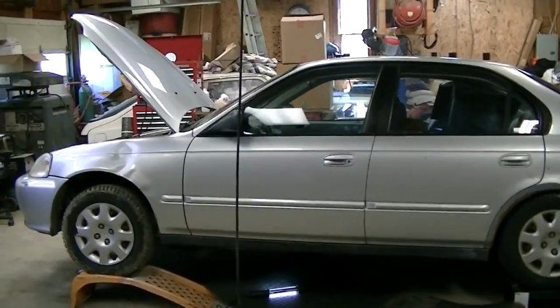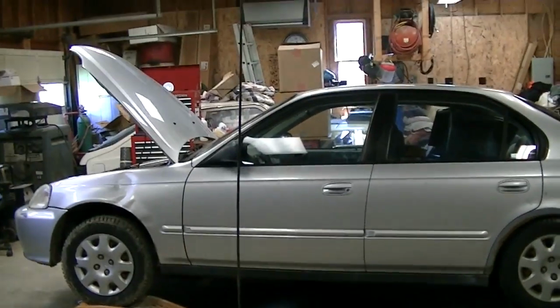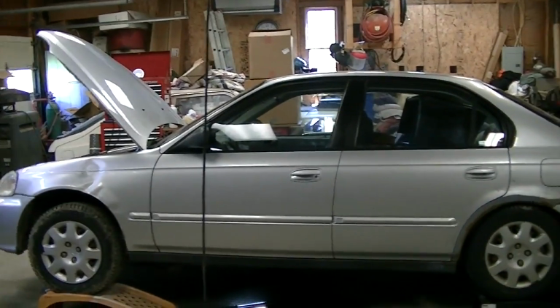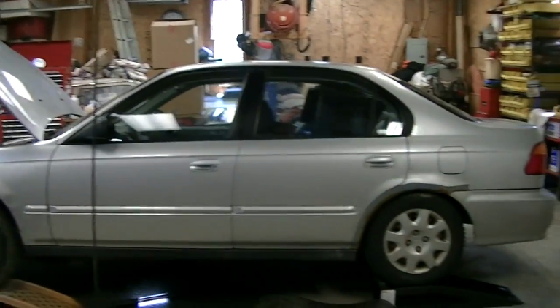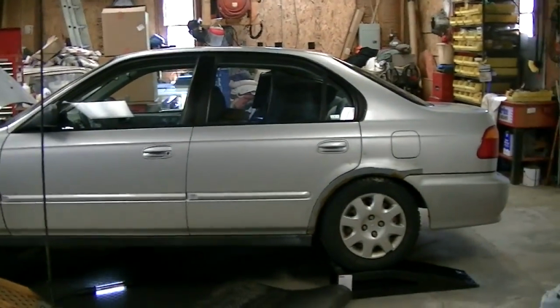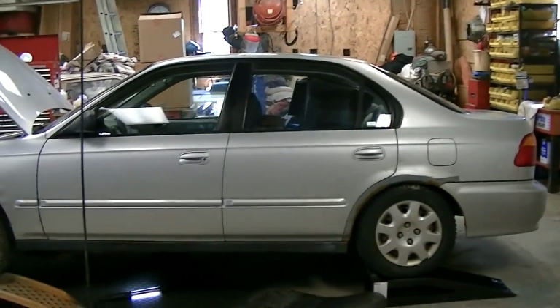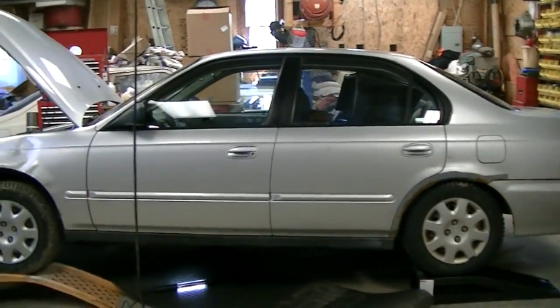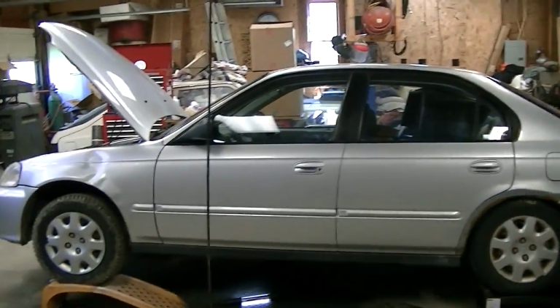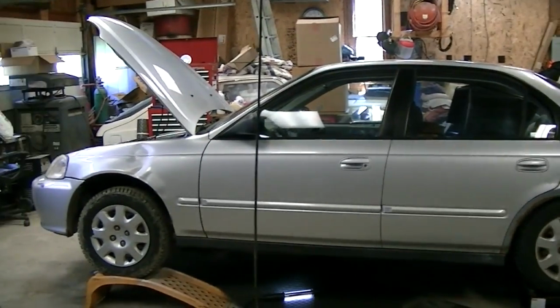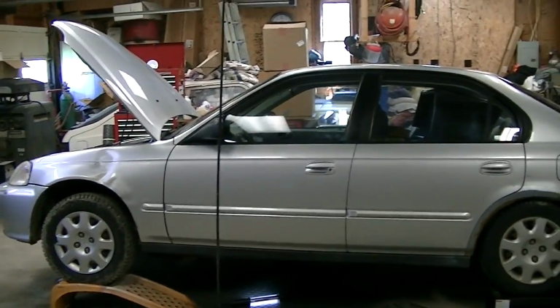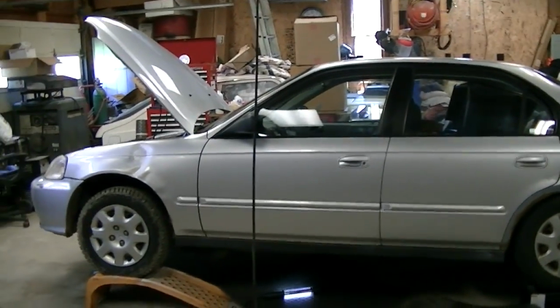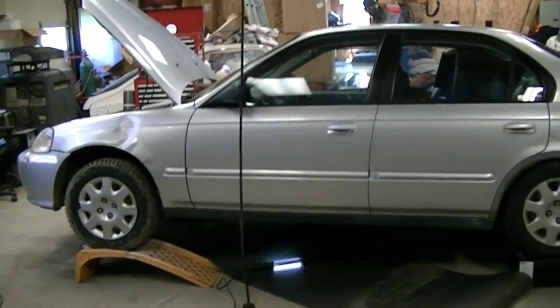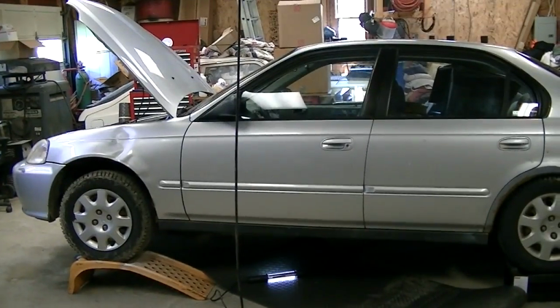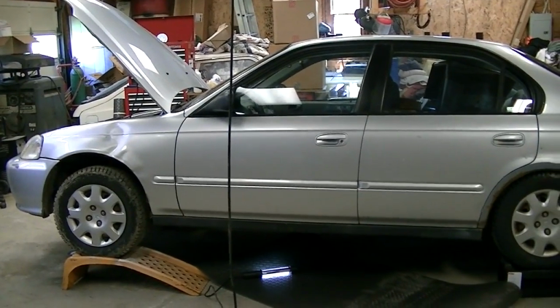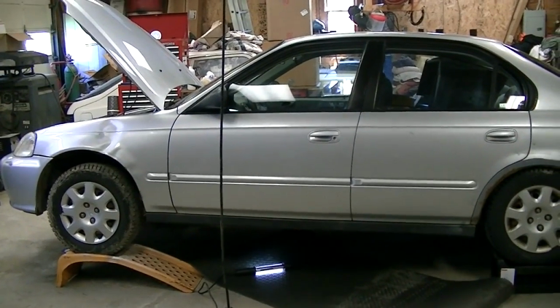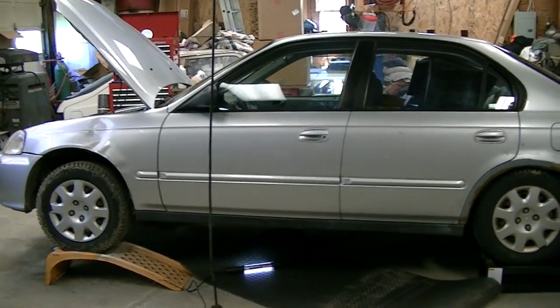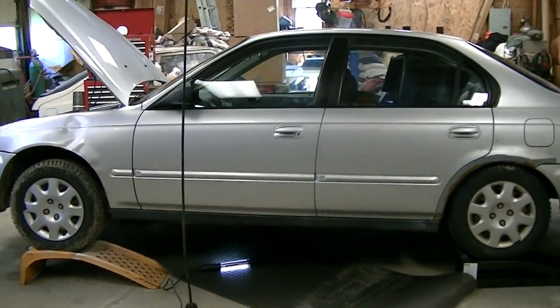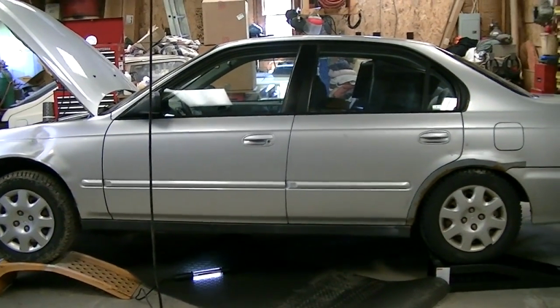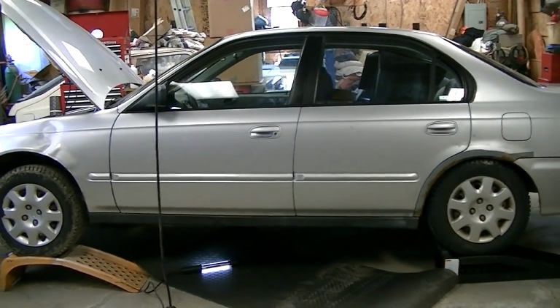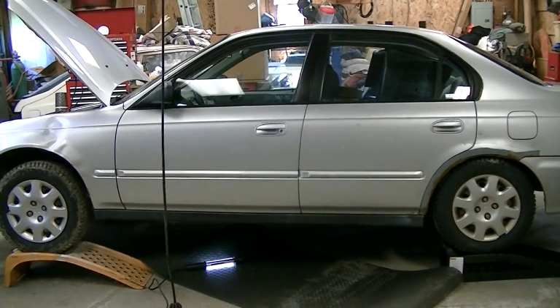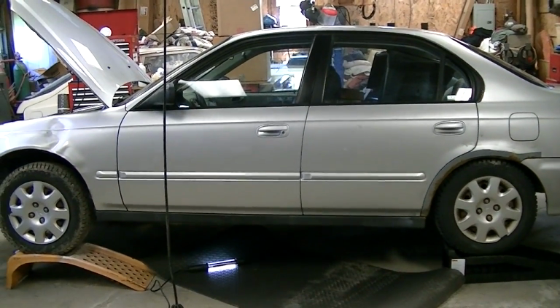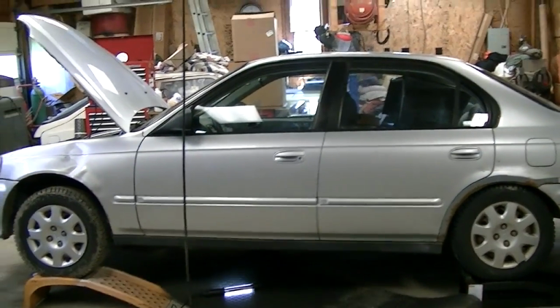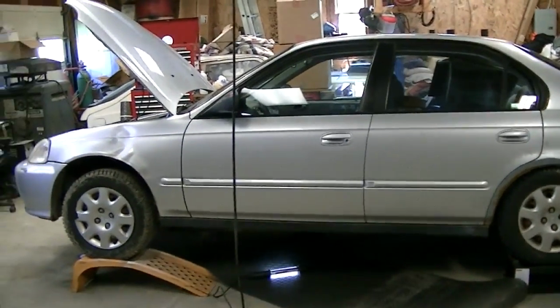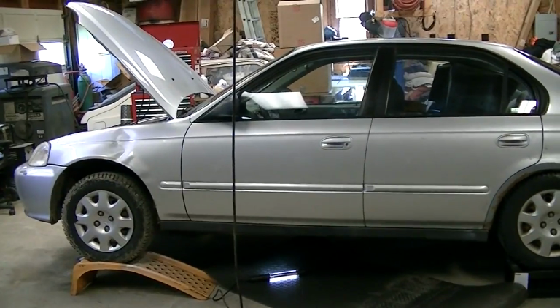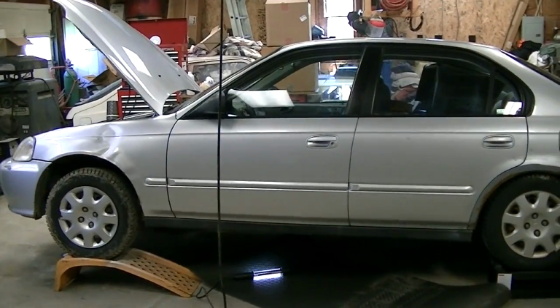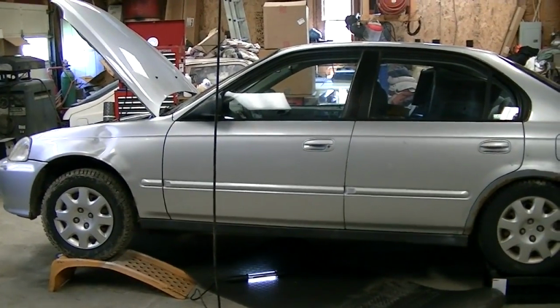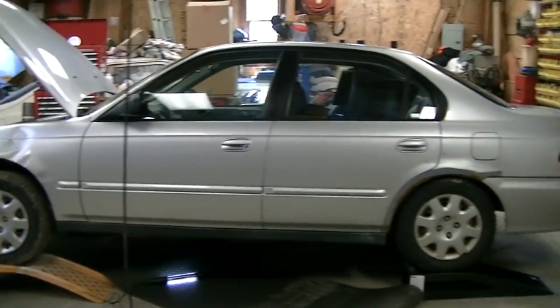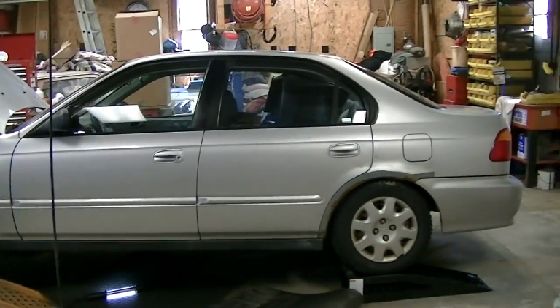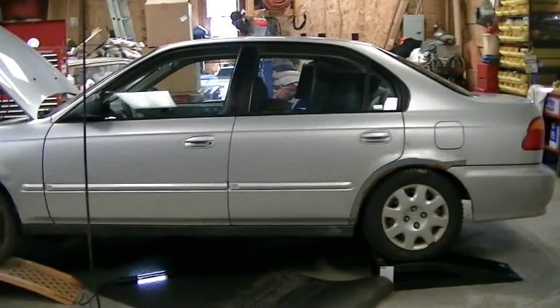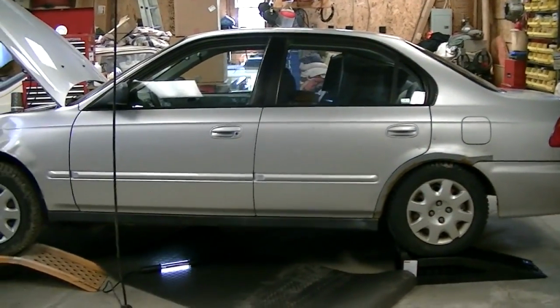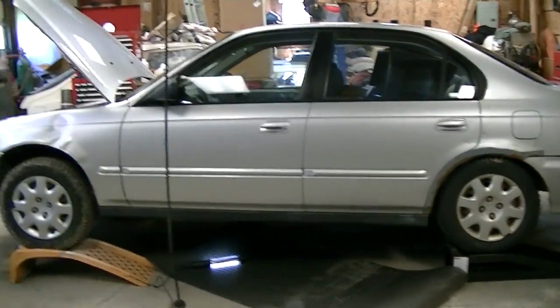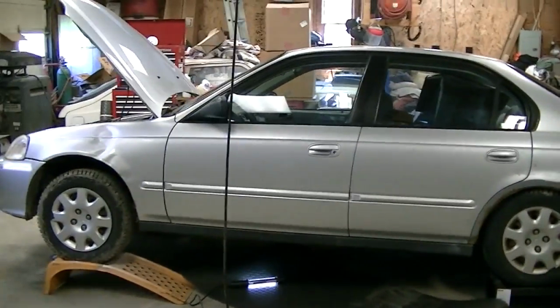Well, it's back. The car that just won't go away. The '99 Honda Civic now has rotted out brake lines. So I guess I know what I'll be doing in part of my vacation, which is this week.